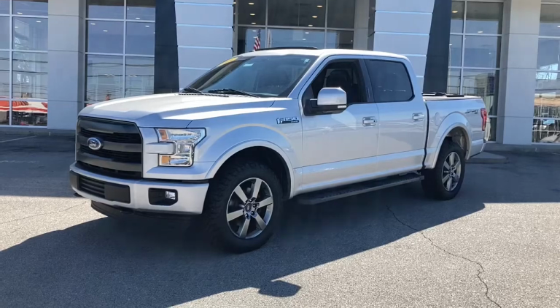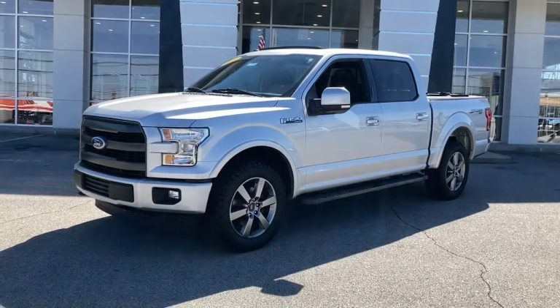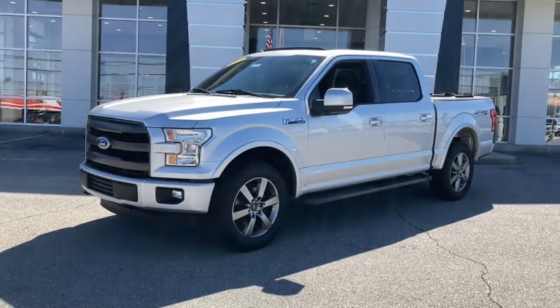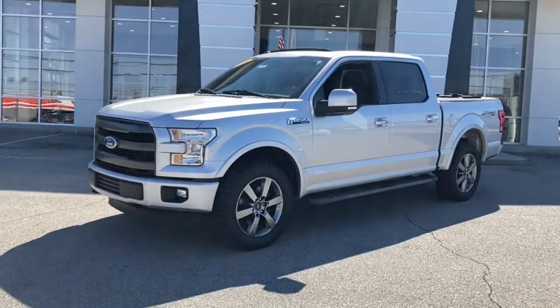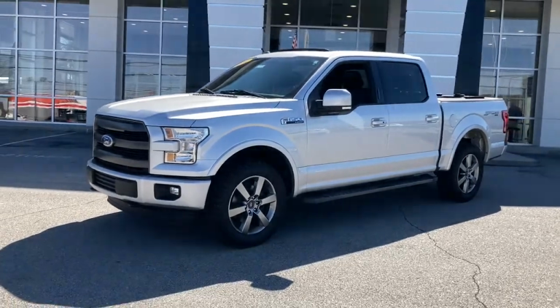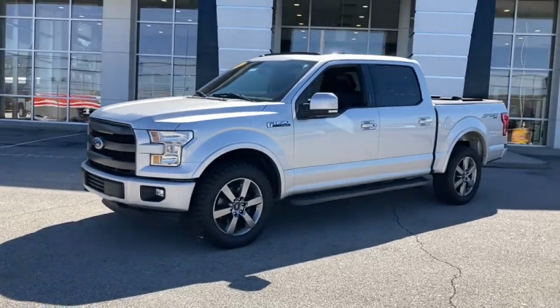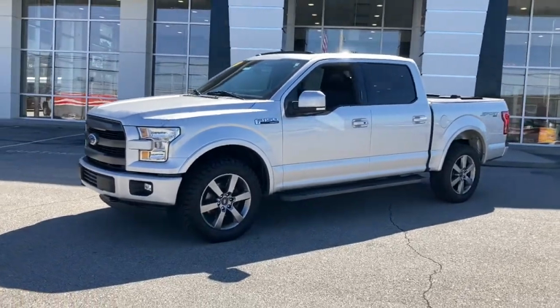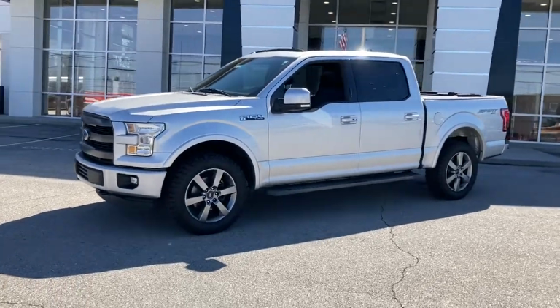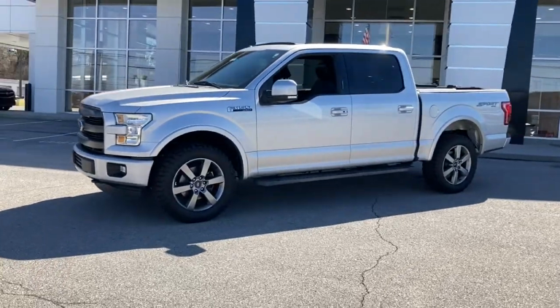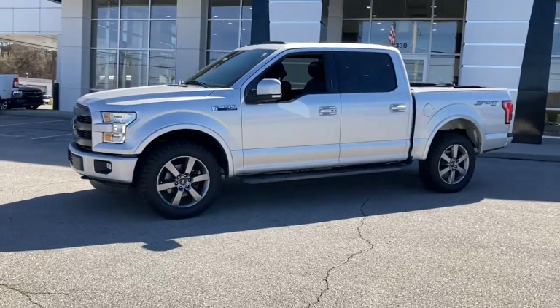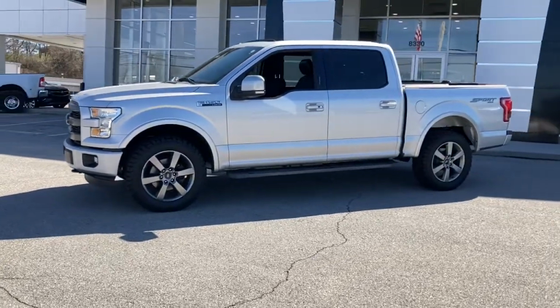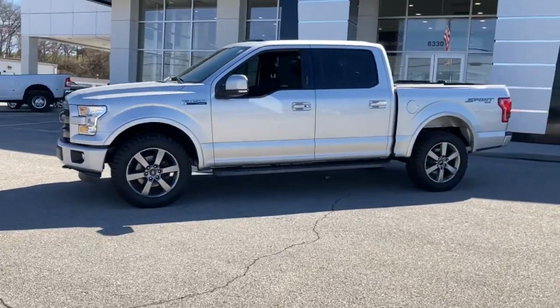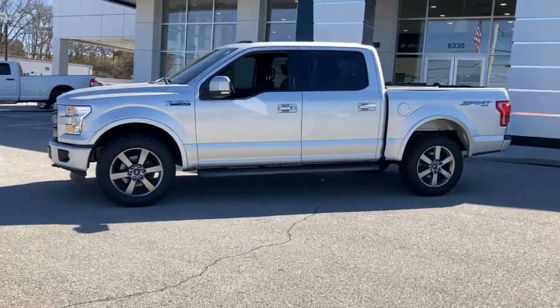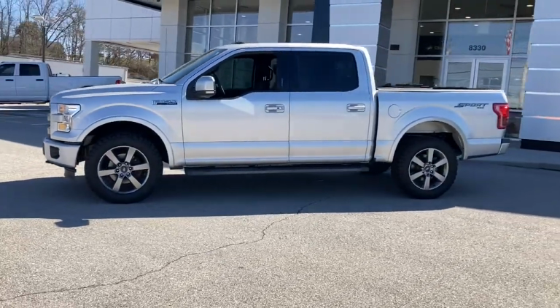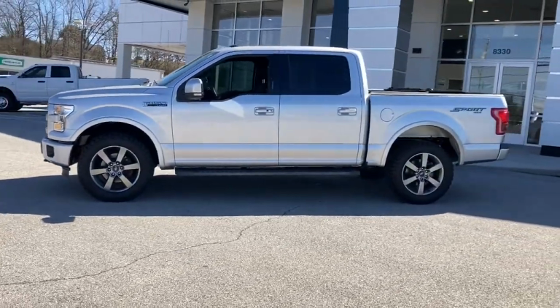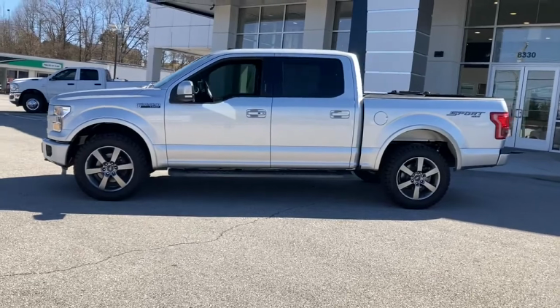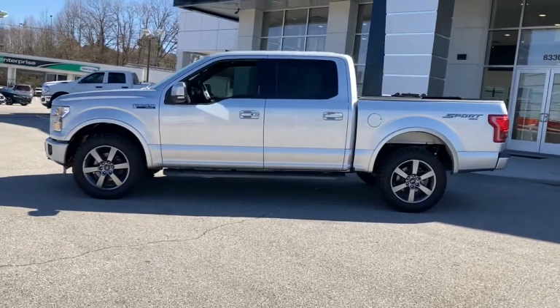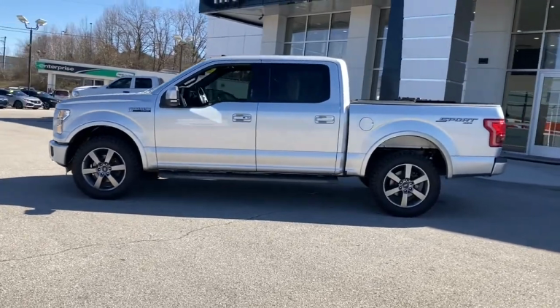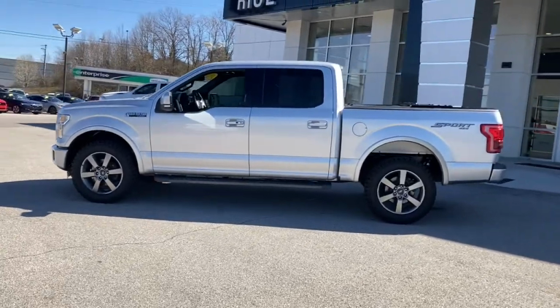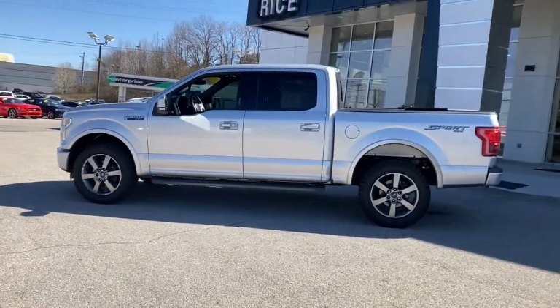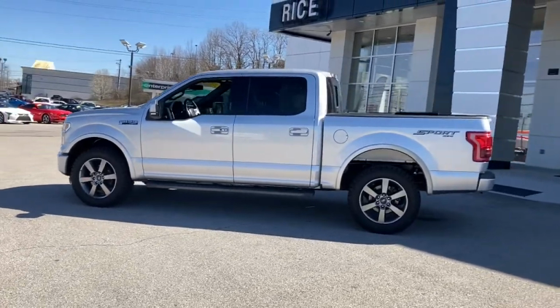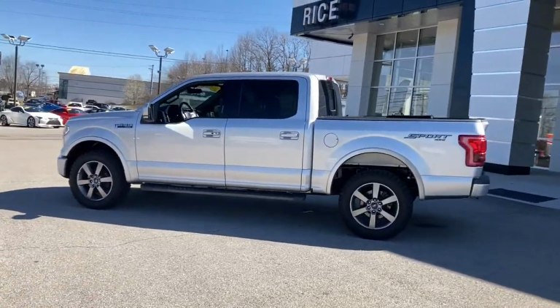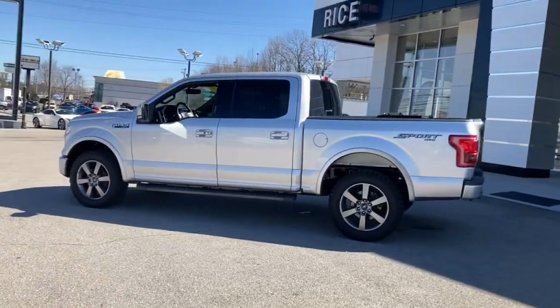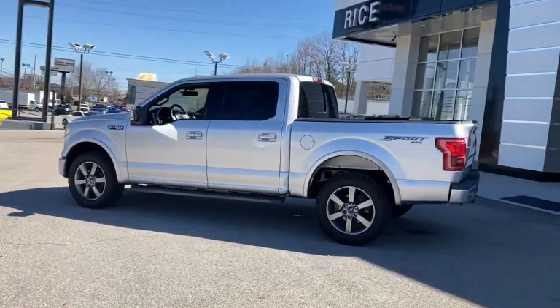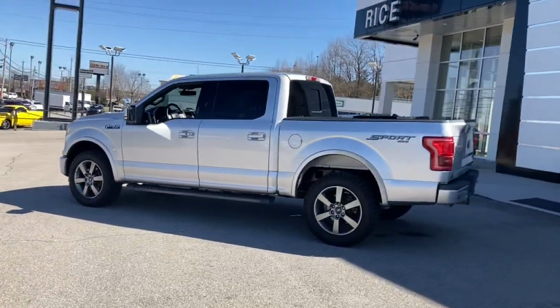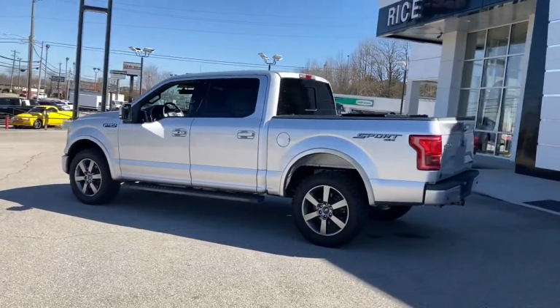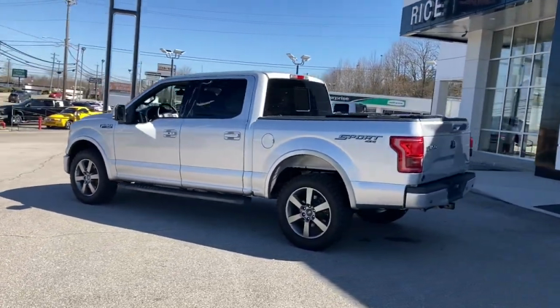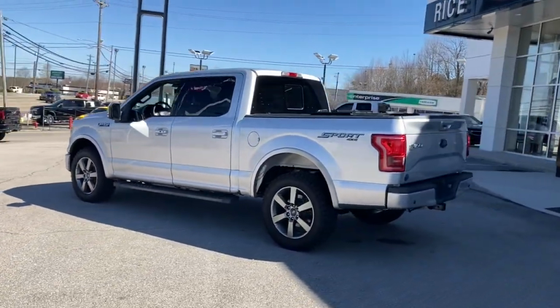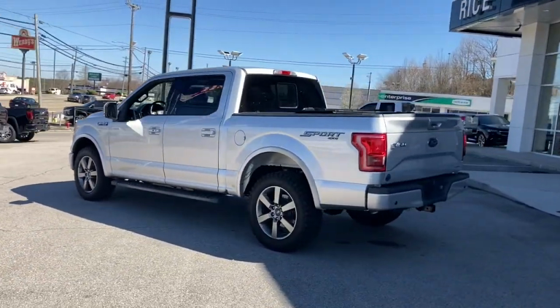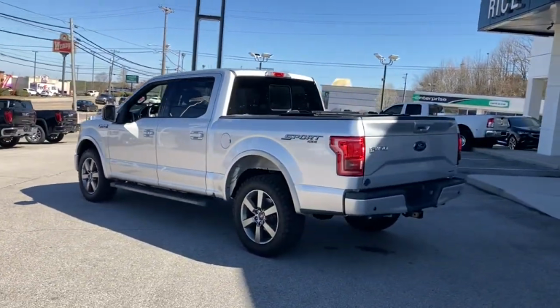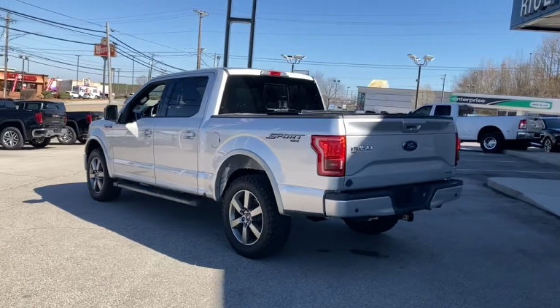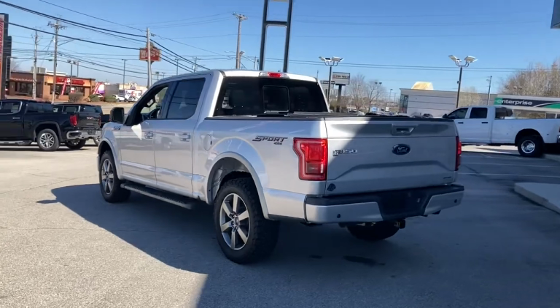Get into a car with value. 2016 Ford F-150. With less than 100,000 miles on the odometer, this vehicle stands out from the rest.